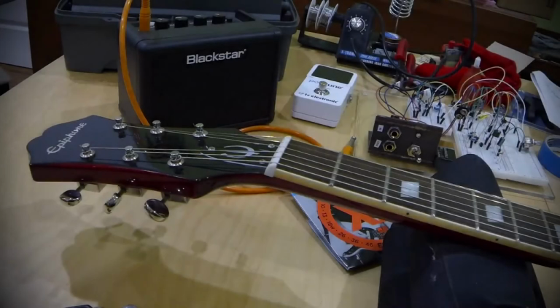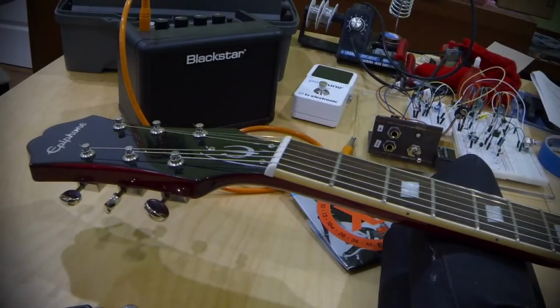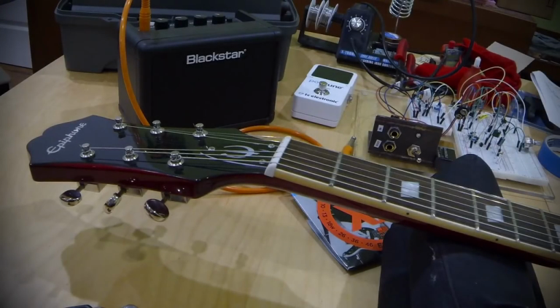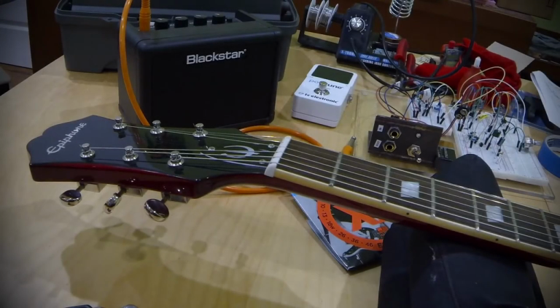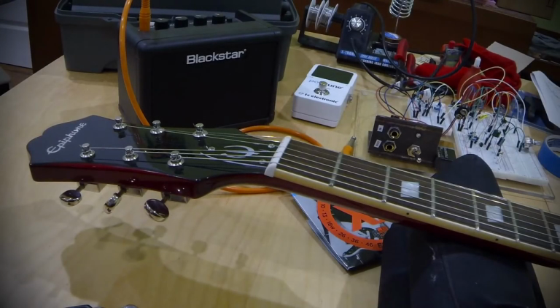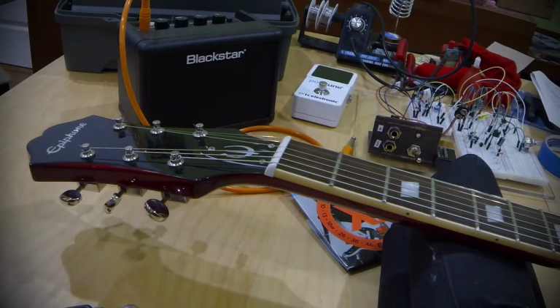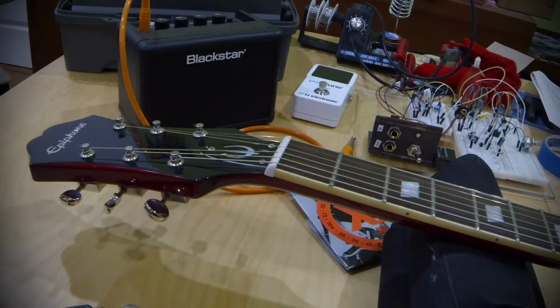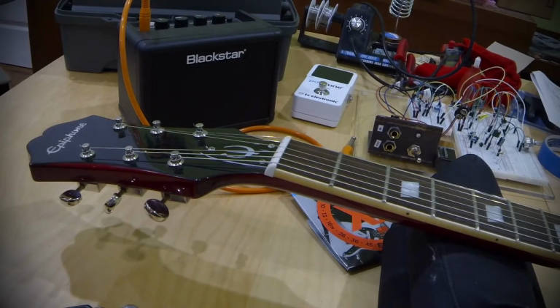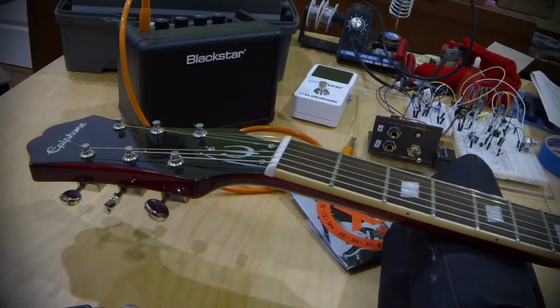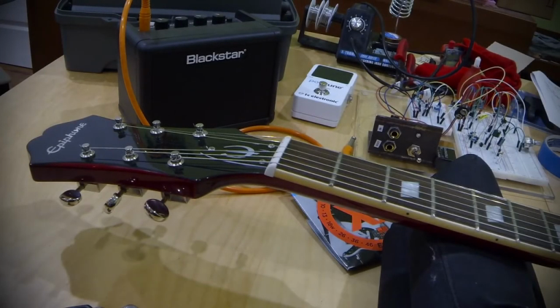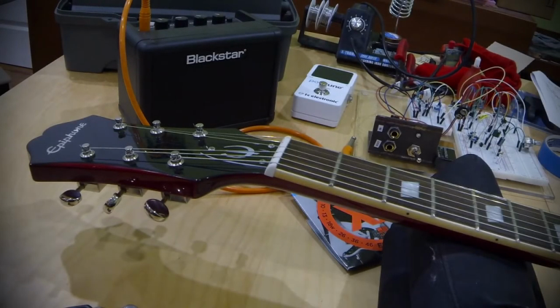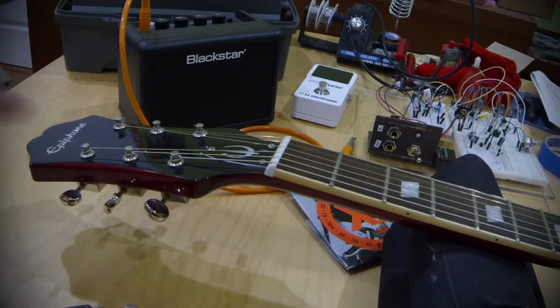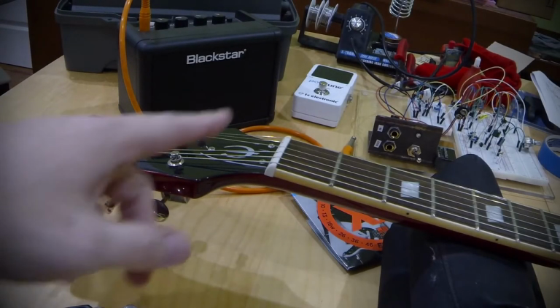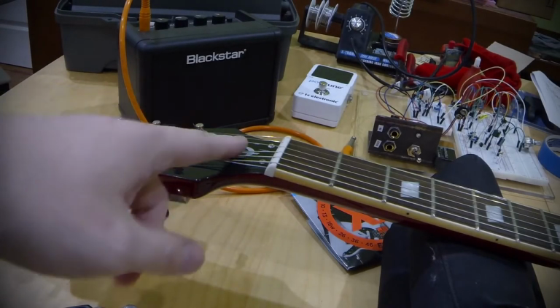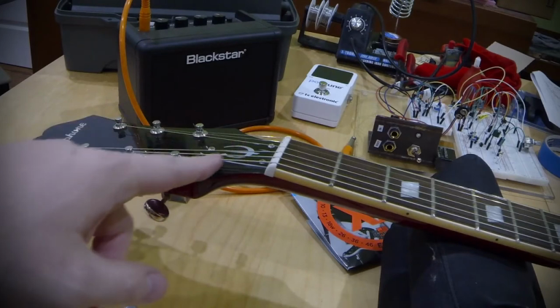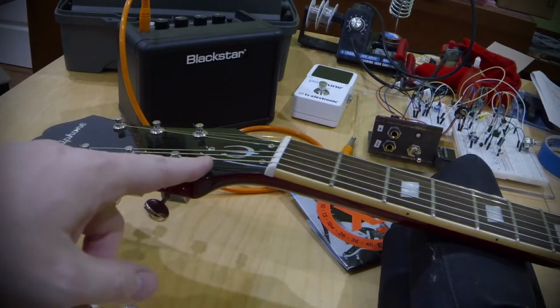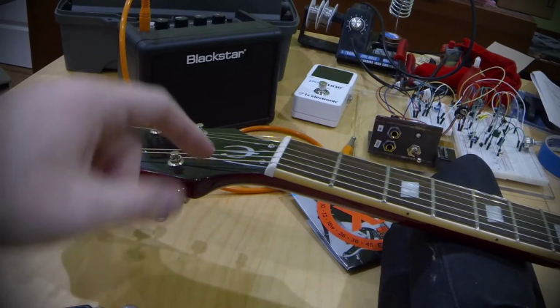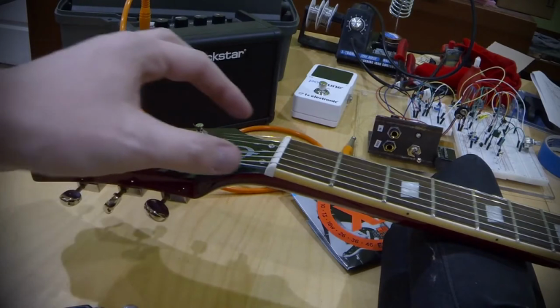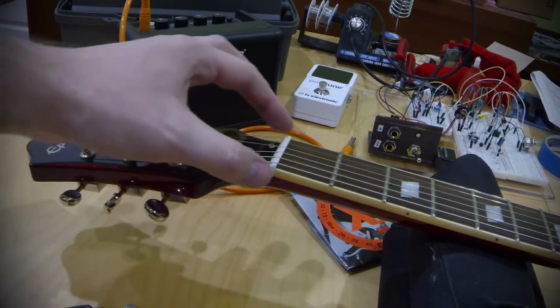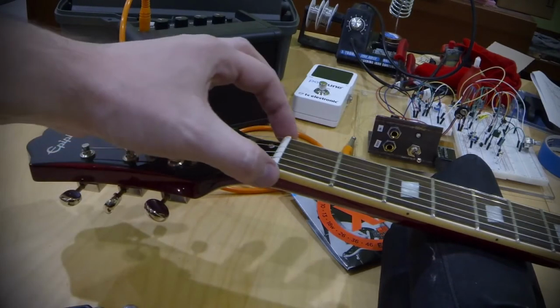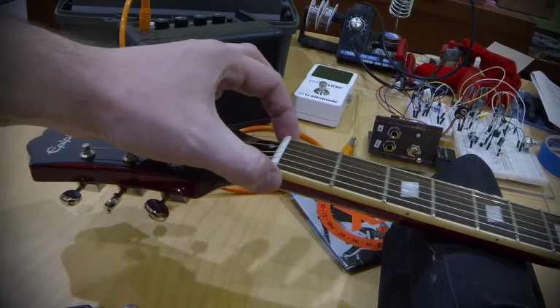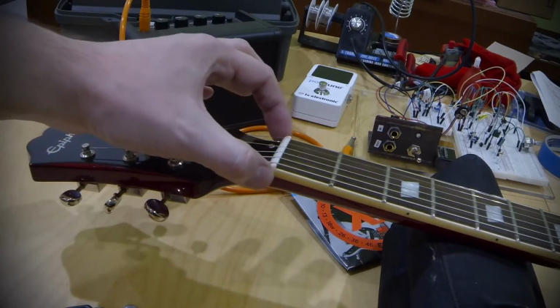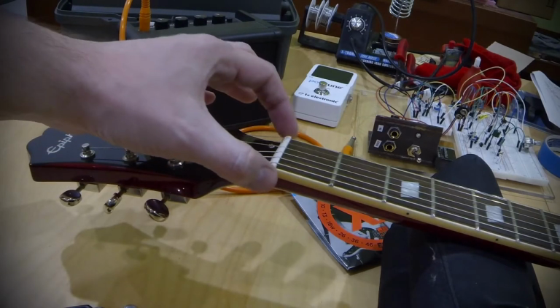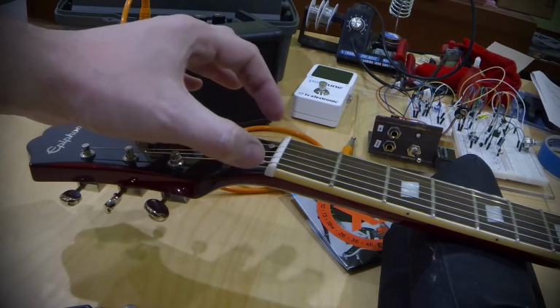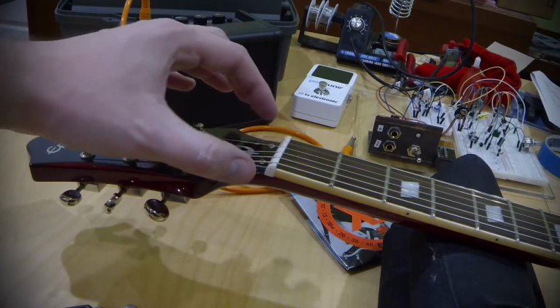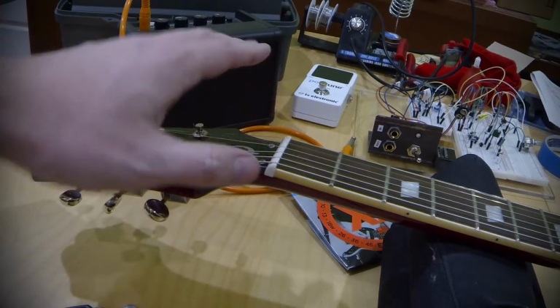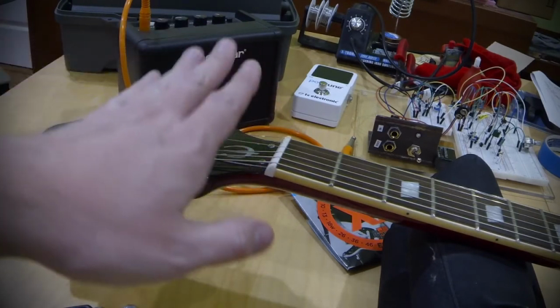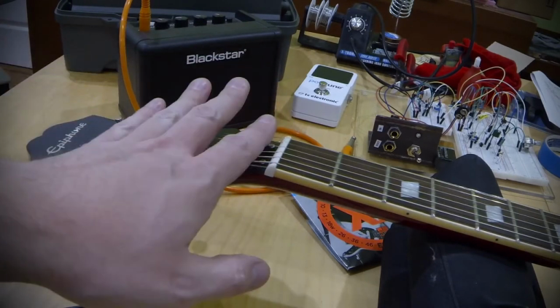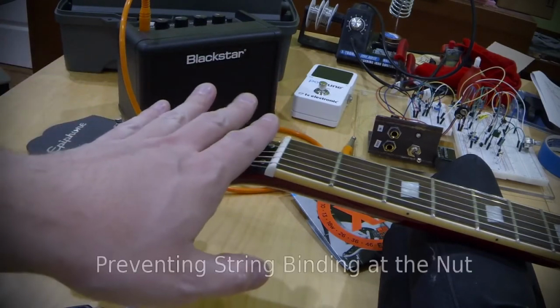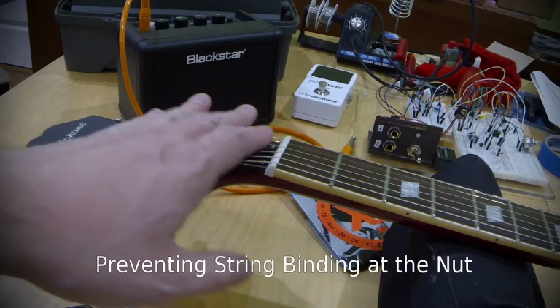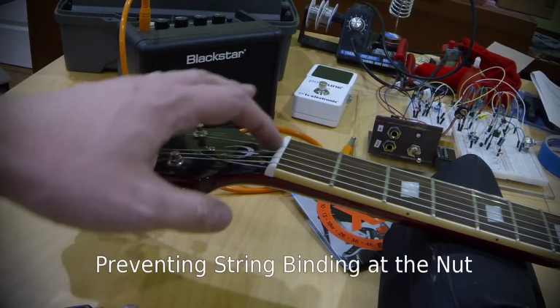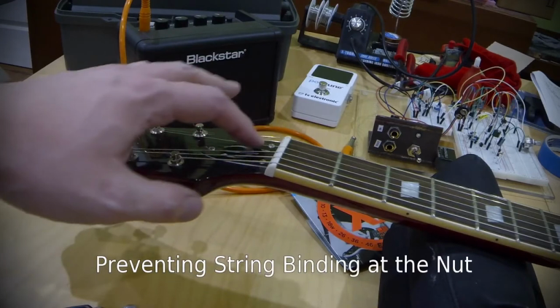Hi everyone, Matt here again with Chelsea Guitar Maintenance and Repair. Today I was going to do a quick video on how to combat binding of the string at the nut.